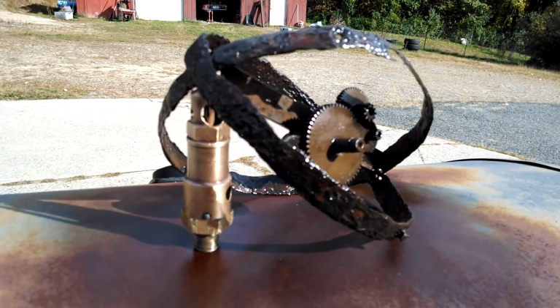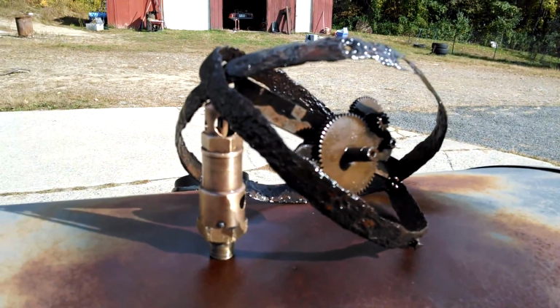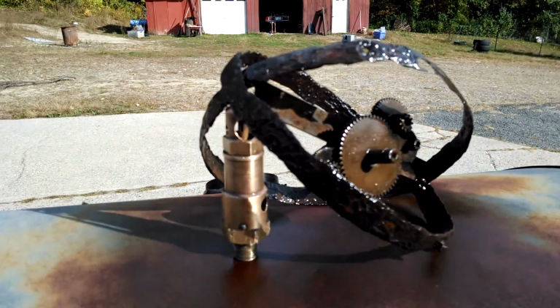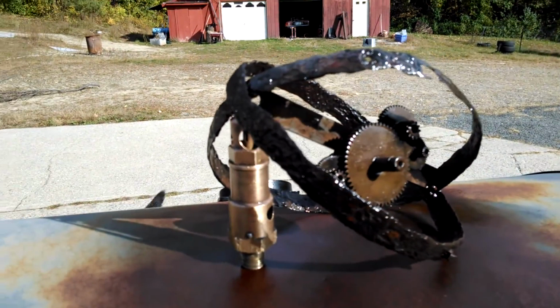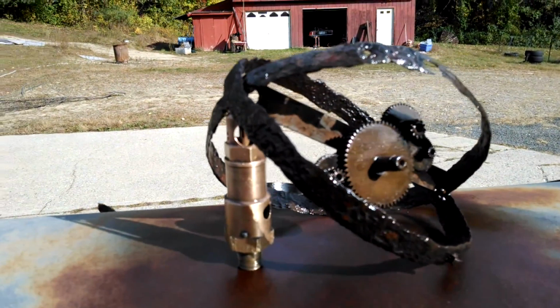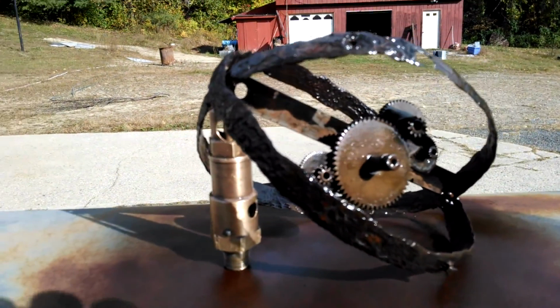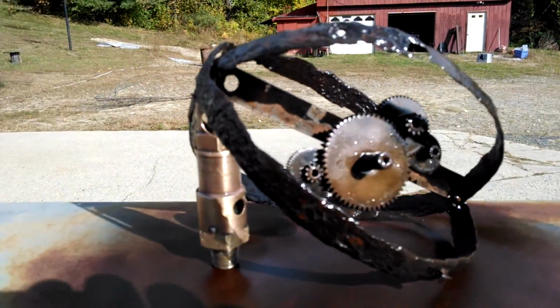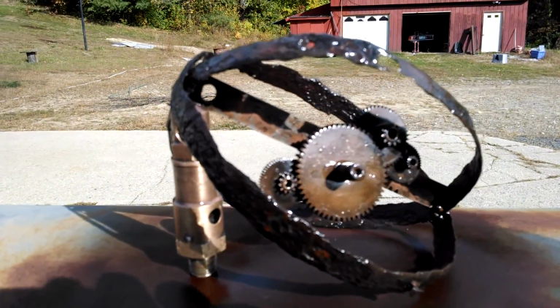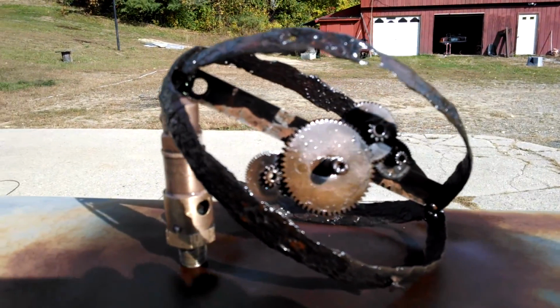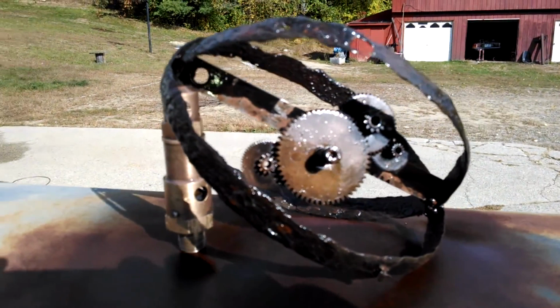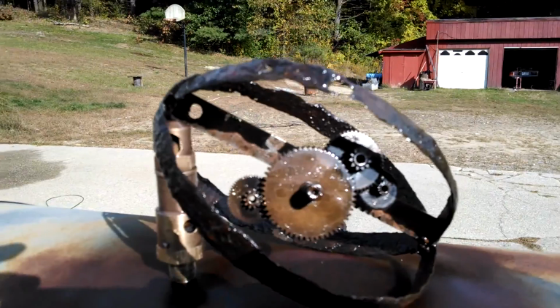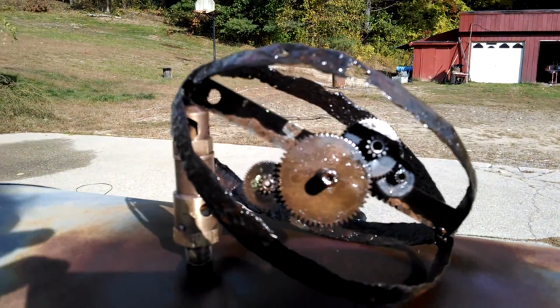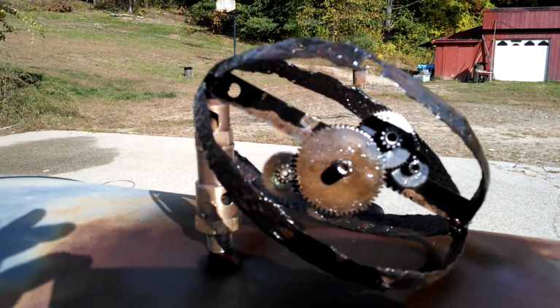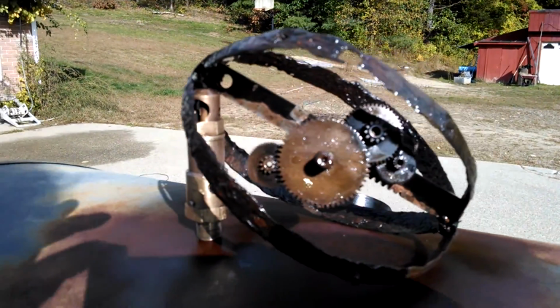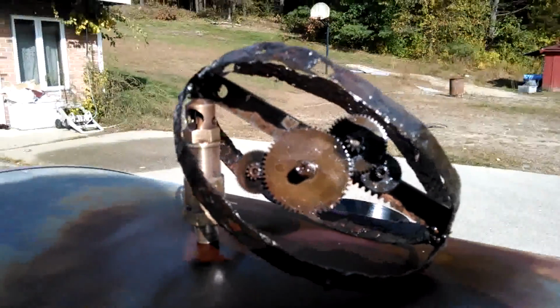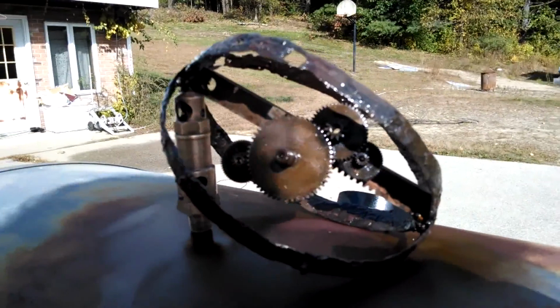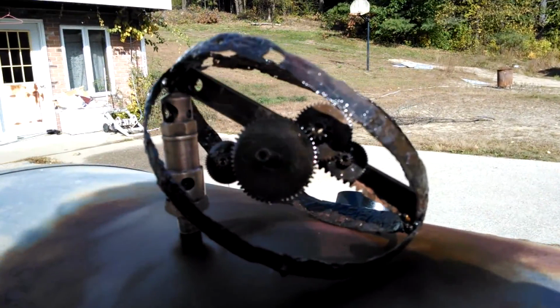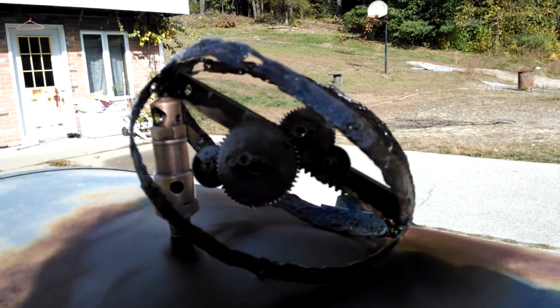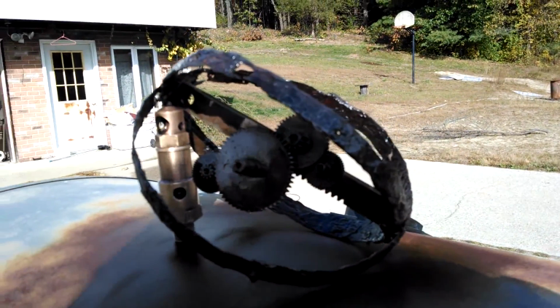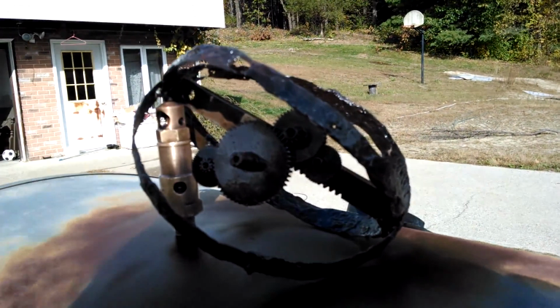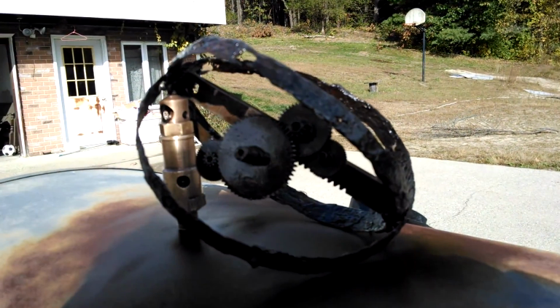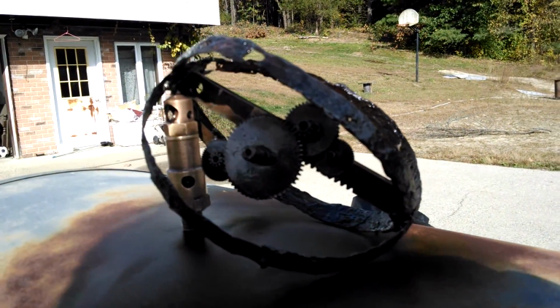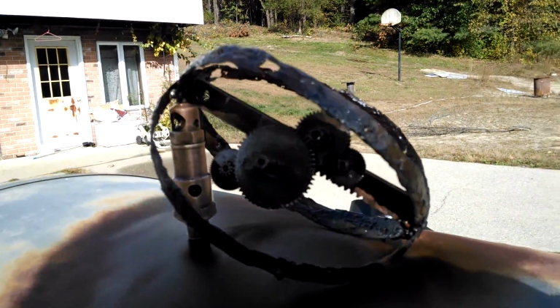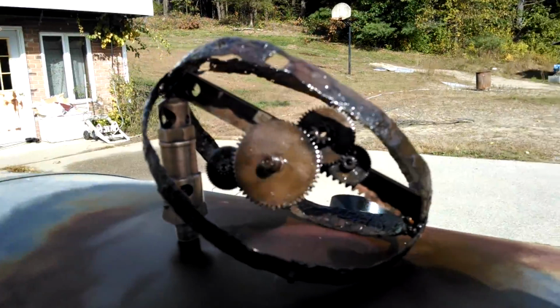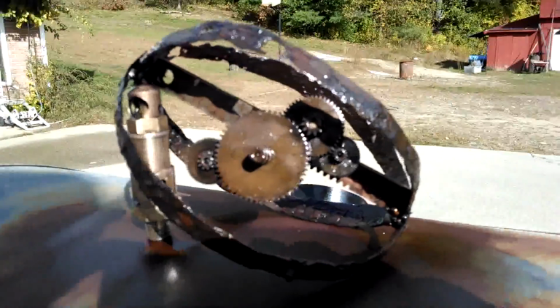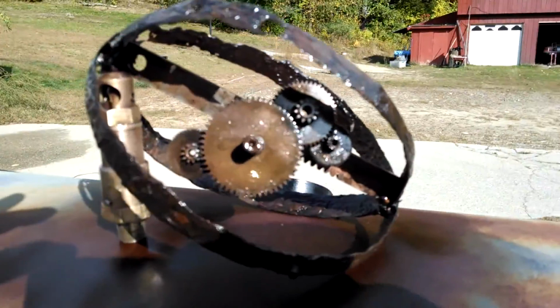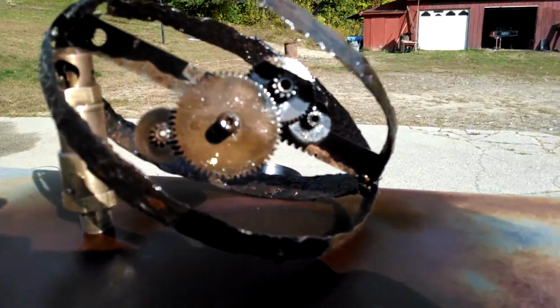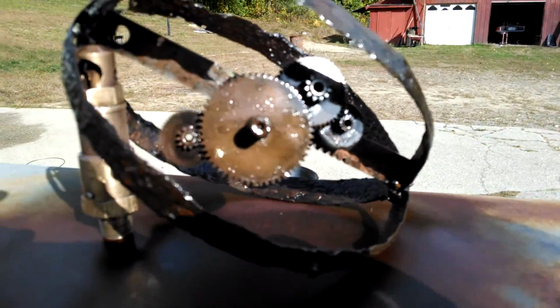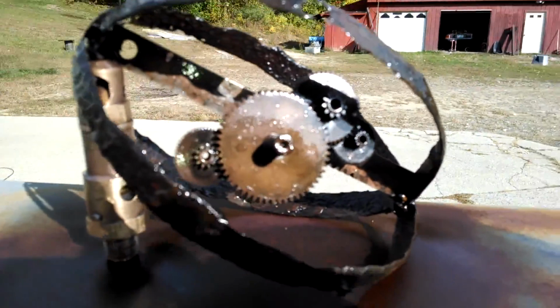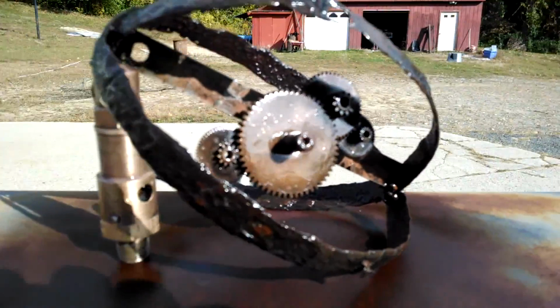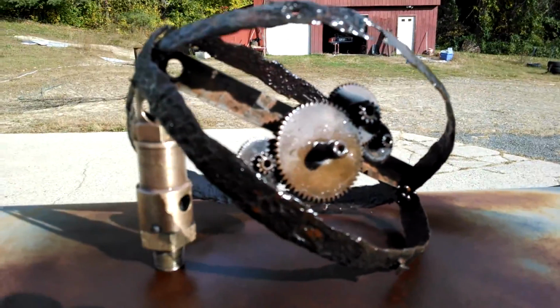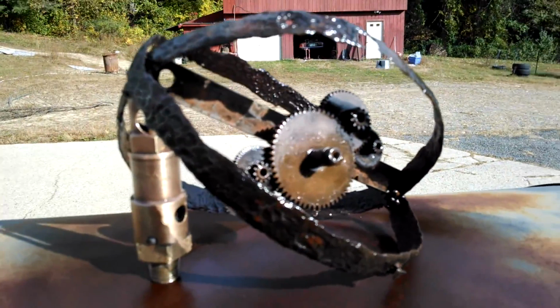Here's another quick sculpture. These bands were off of a 19th century bucket found by a well, and I had the rest of it laying around here, so I figured why not put them together.